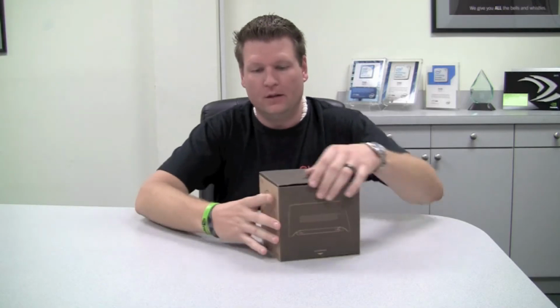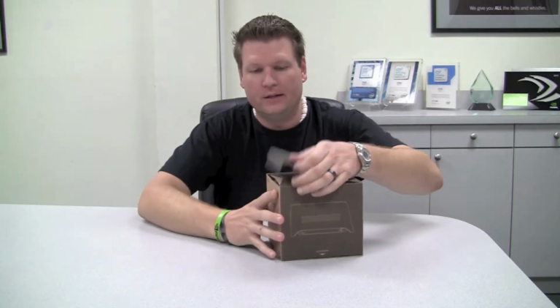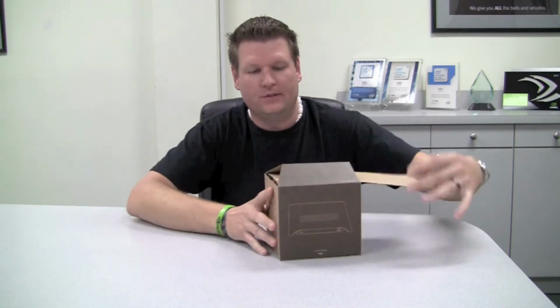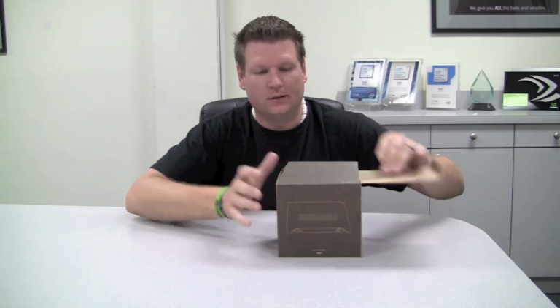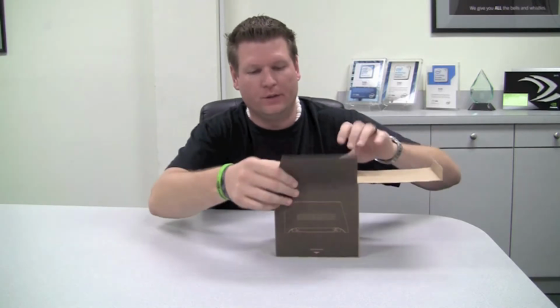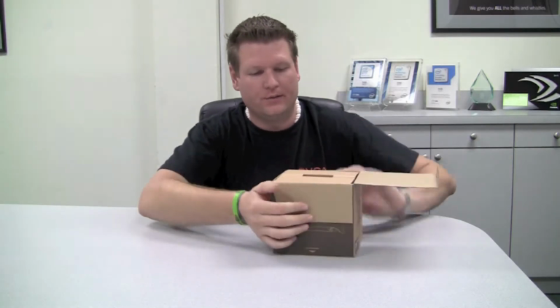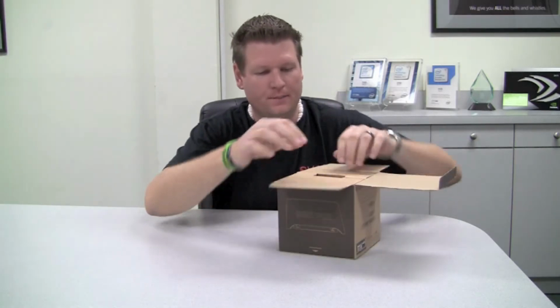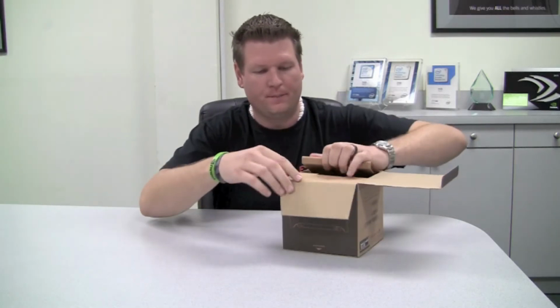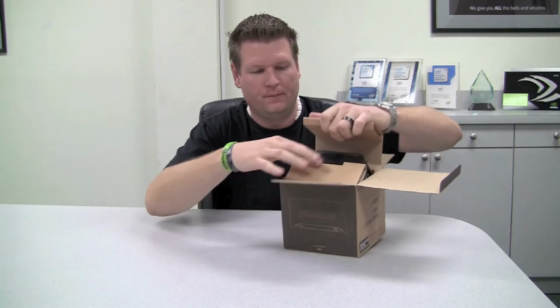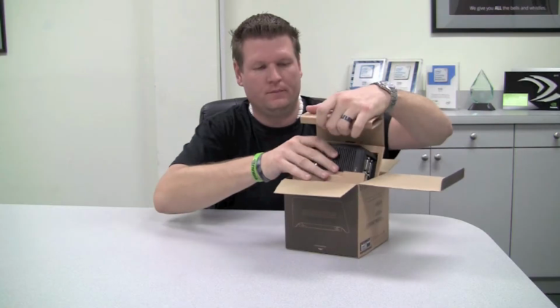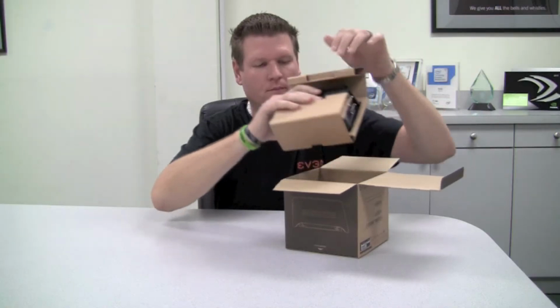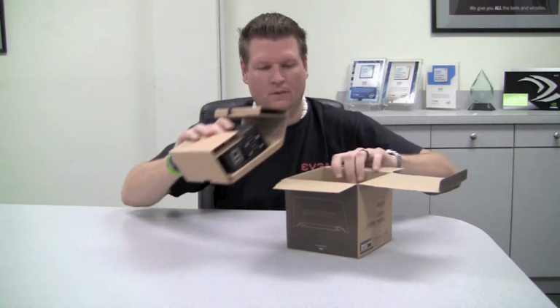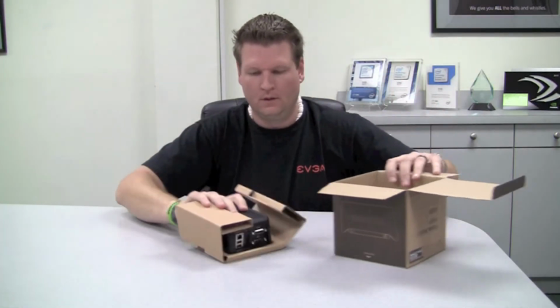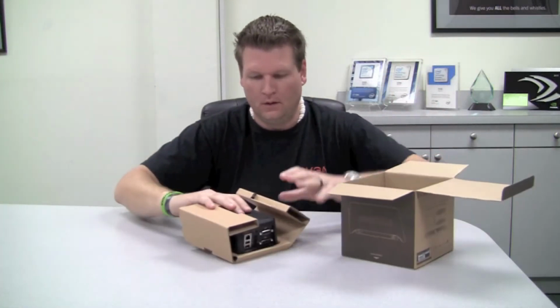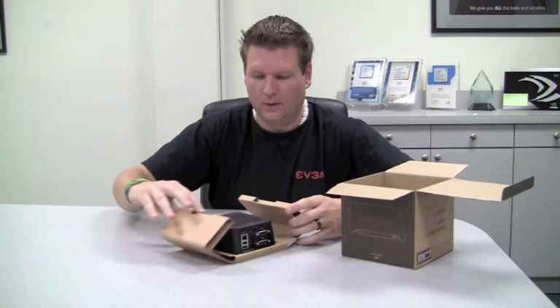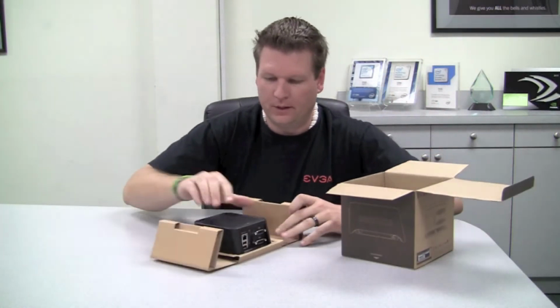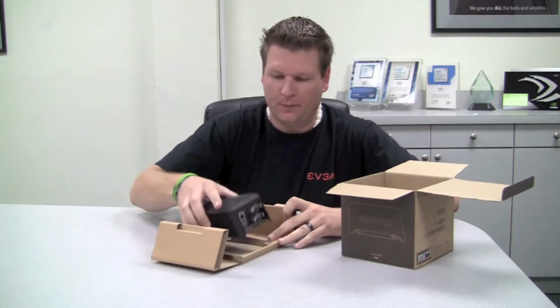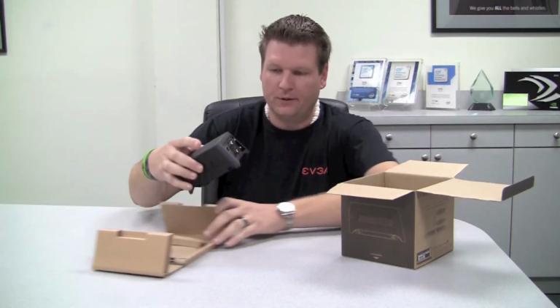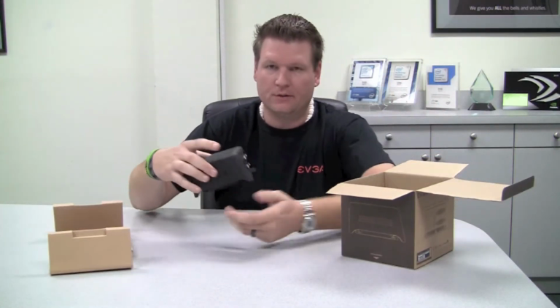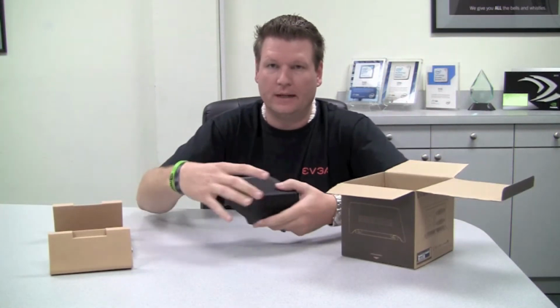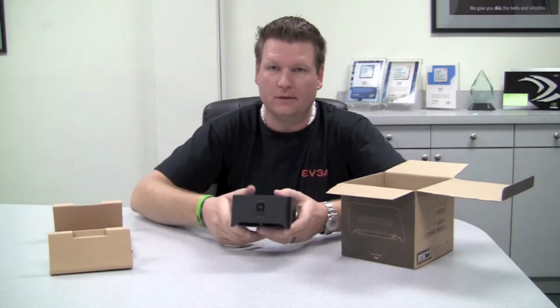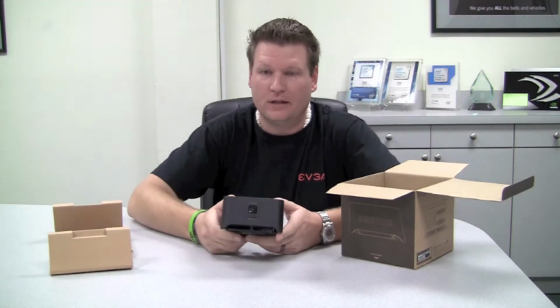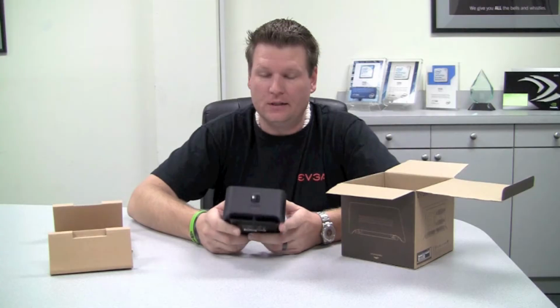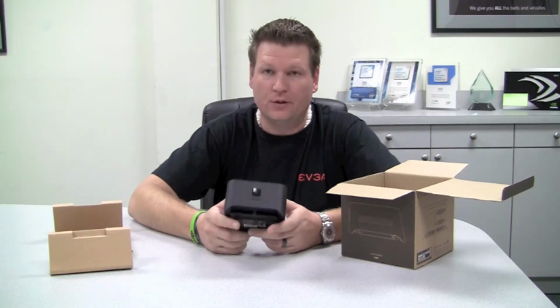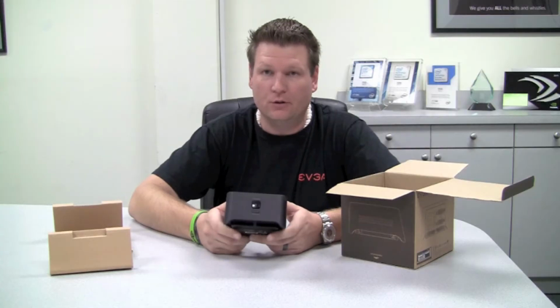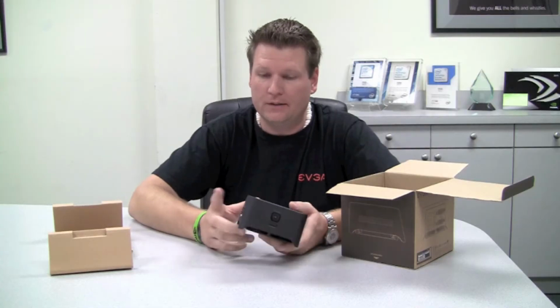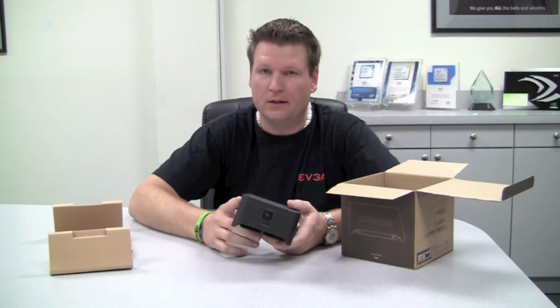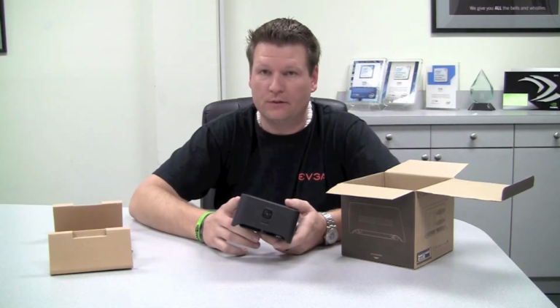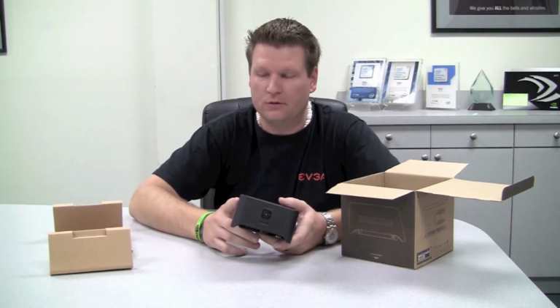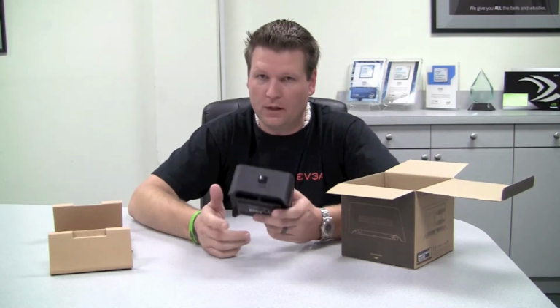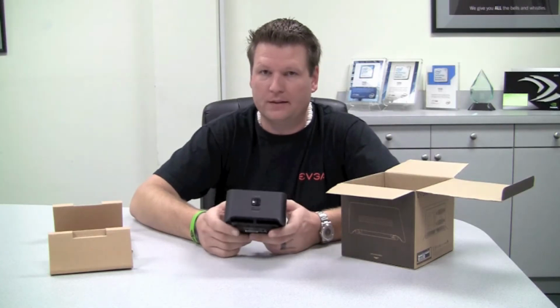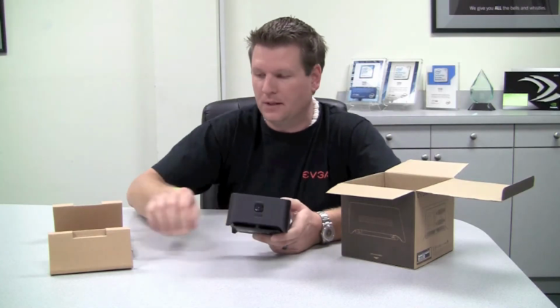Here it is, and let's take a look and see what we got inside. All right, looks like we got our PDO3 Zero Client here. As you can see, it comes with a new look and some added cooling features. We'll get back to this in a minute.